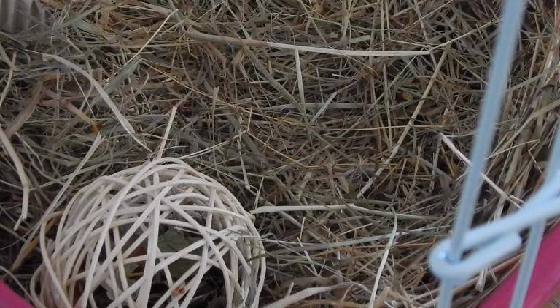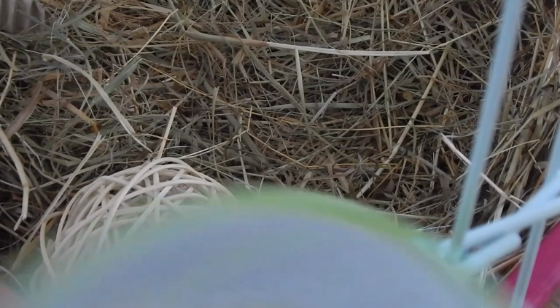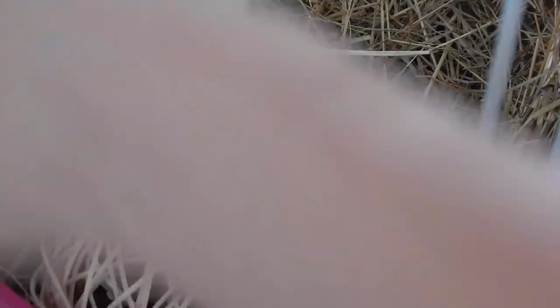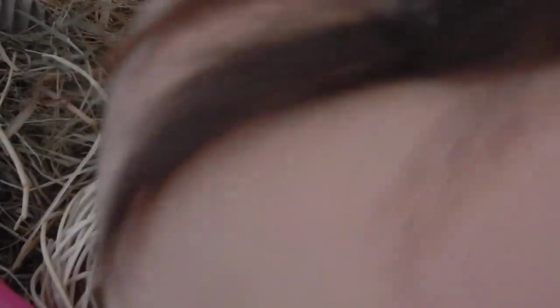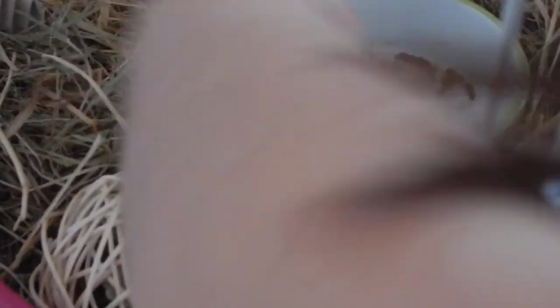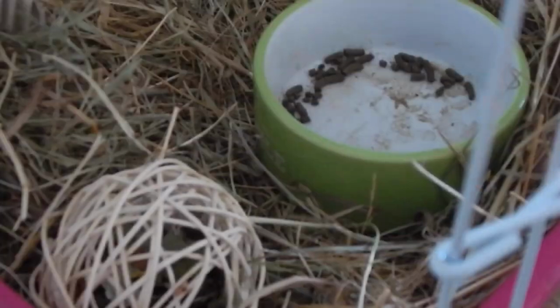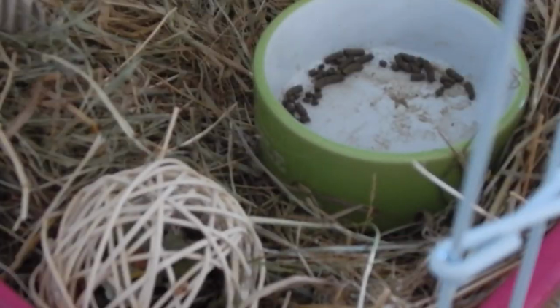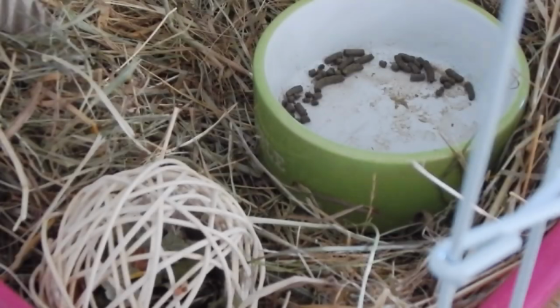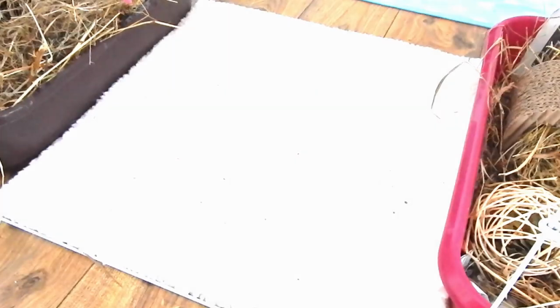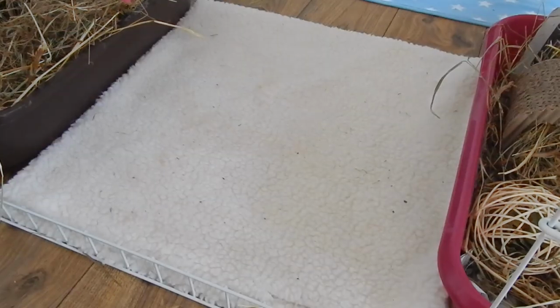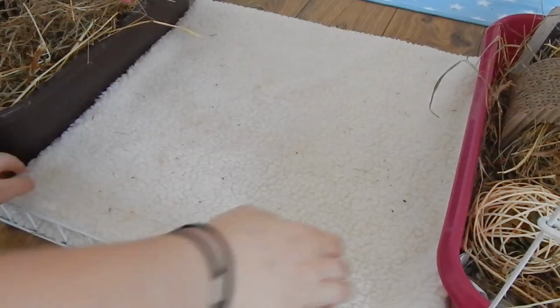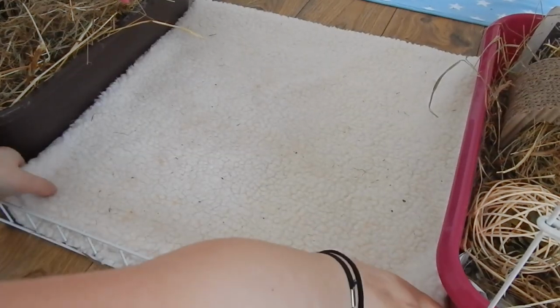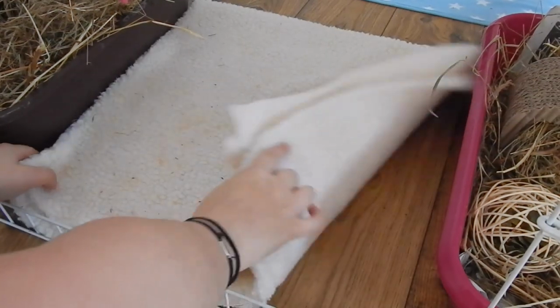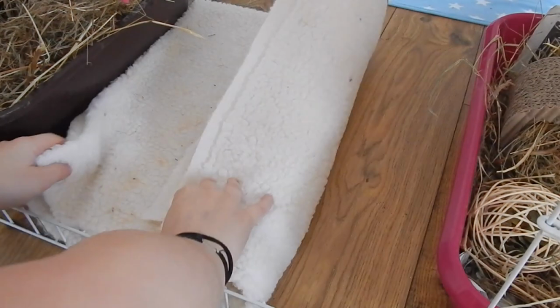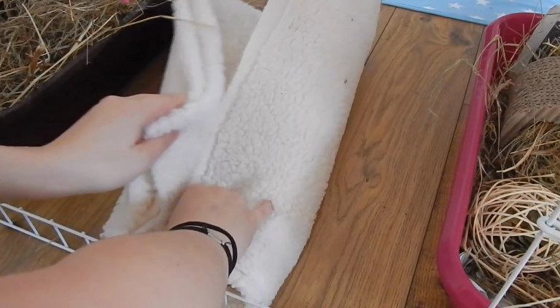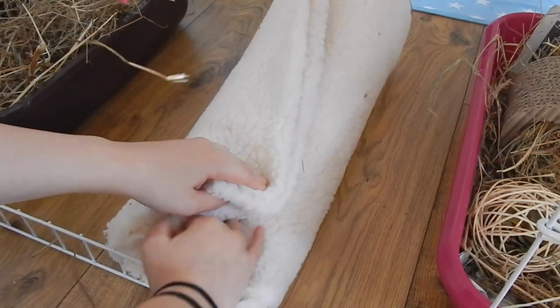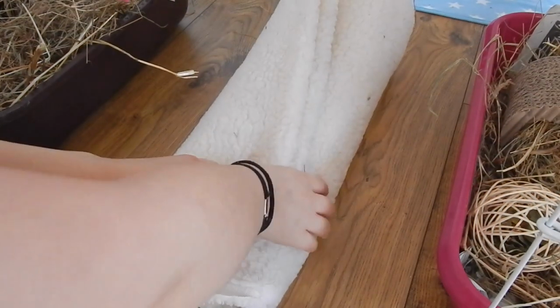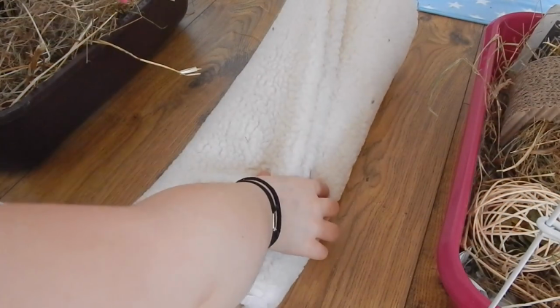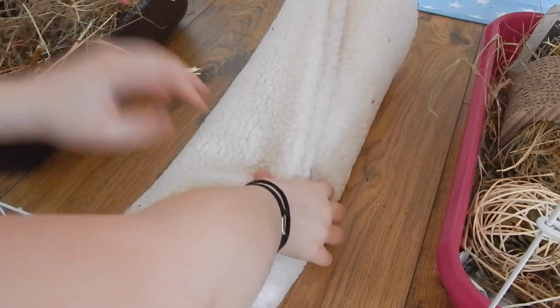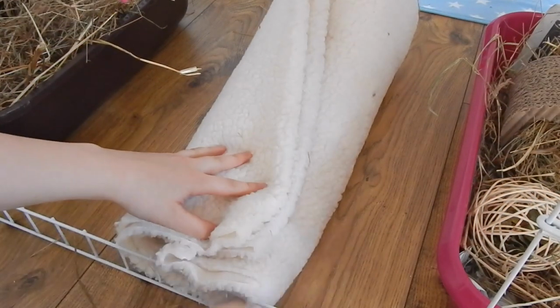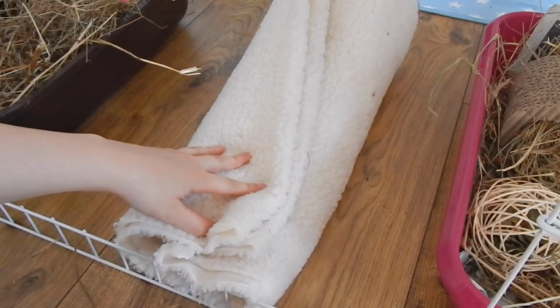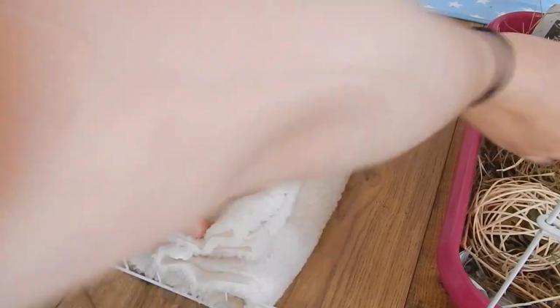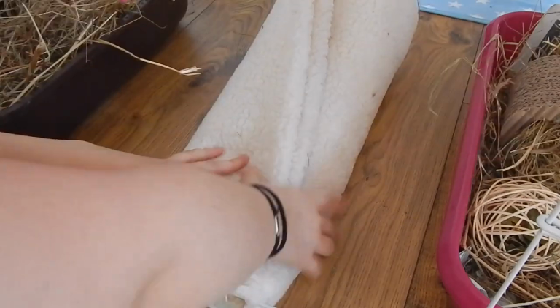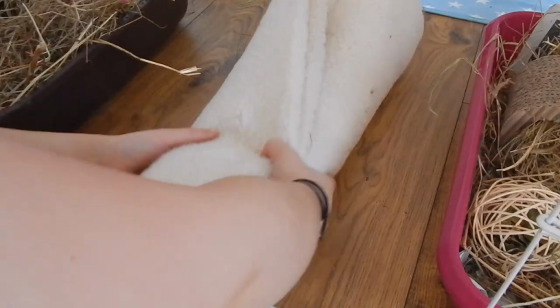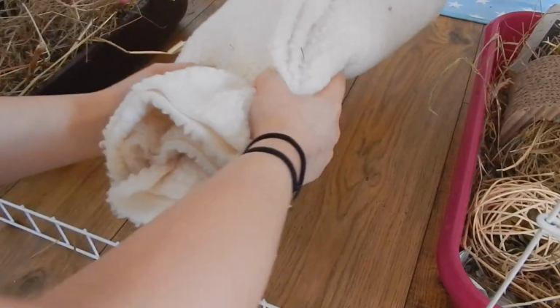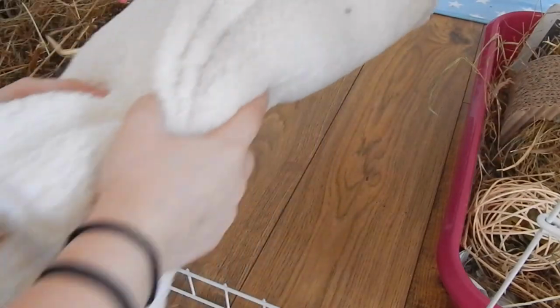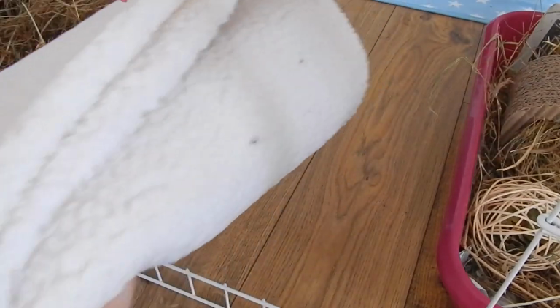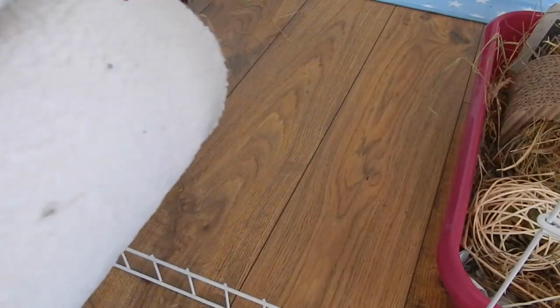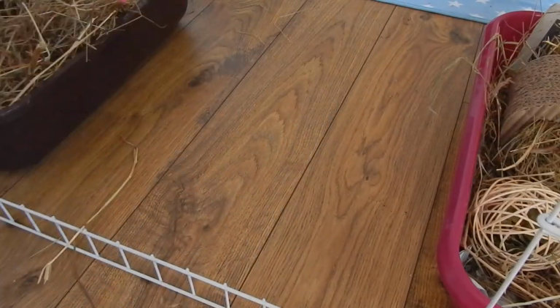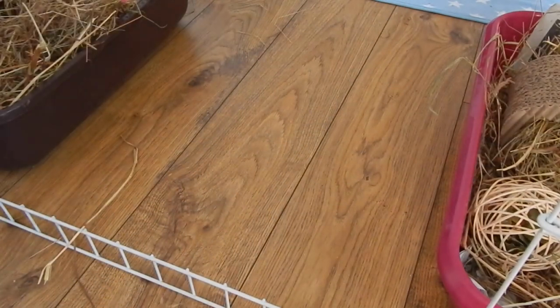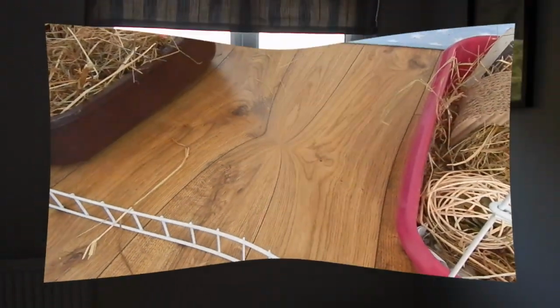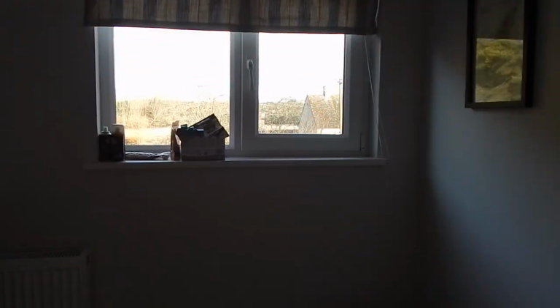She likes to wee and poo in her litter trays, which get cleaned every other day — those aren't shown today, I'll show that in a full cleaning routine if you'd like to see it. I was just spot cleaning: I roll up her fleece and shake it out the window to get rid of any excess hay, because hay is a pain.